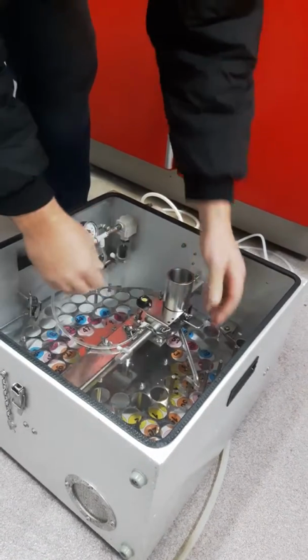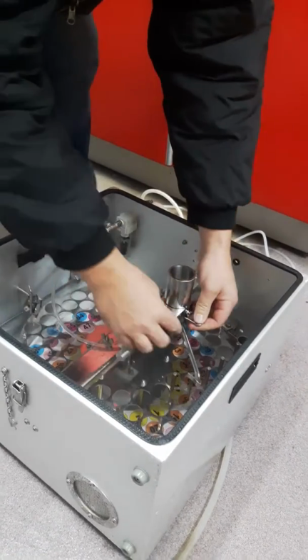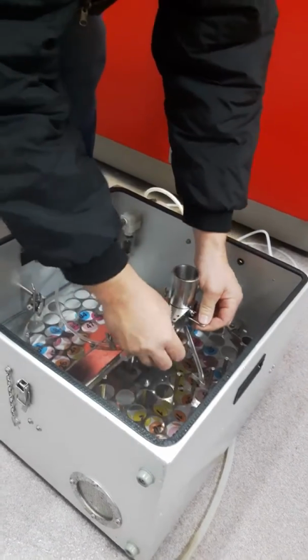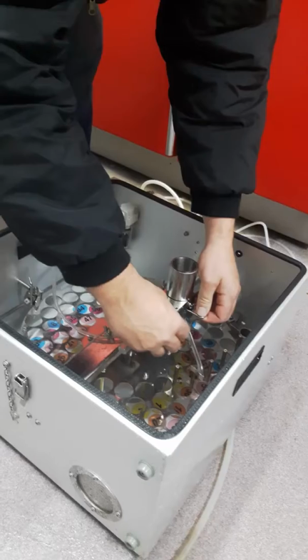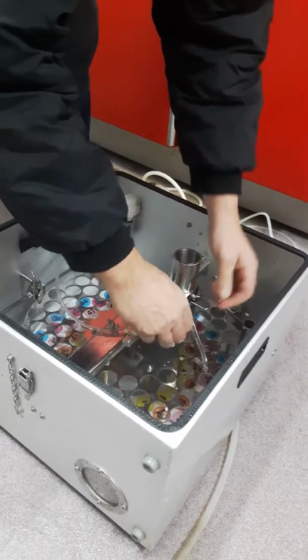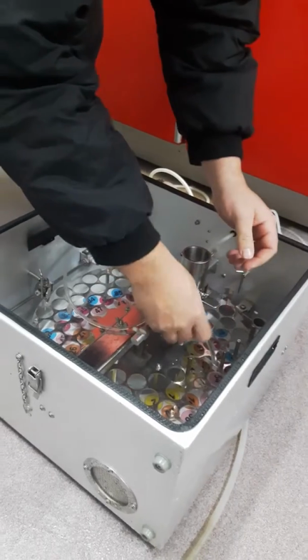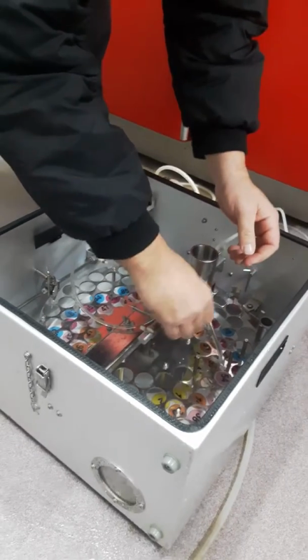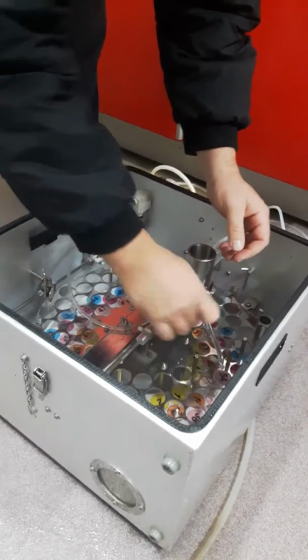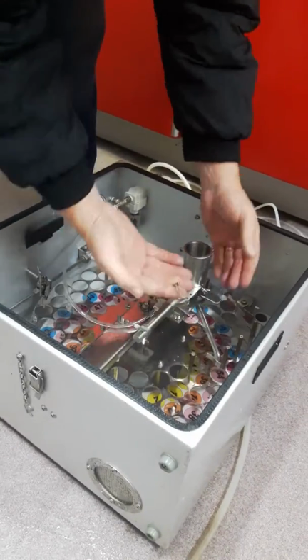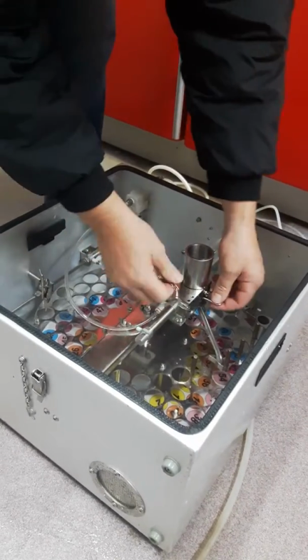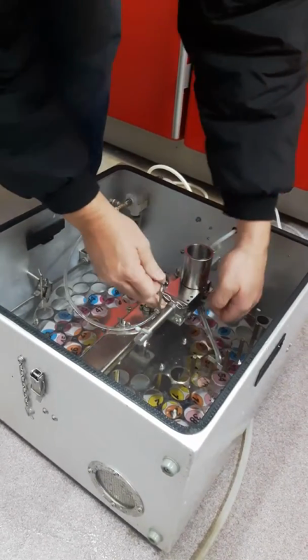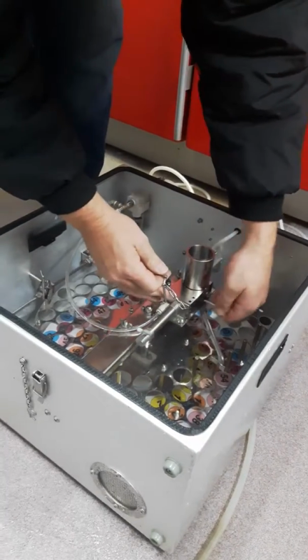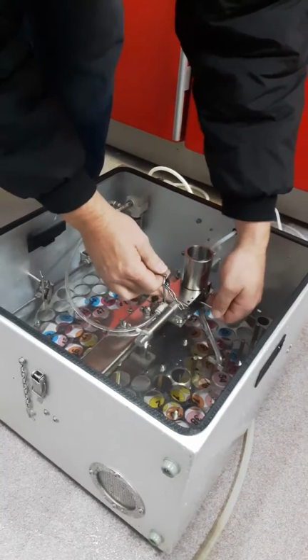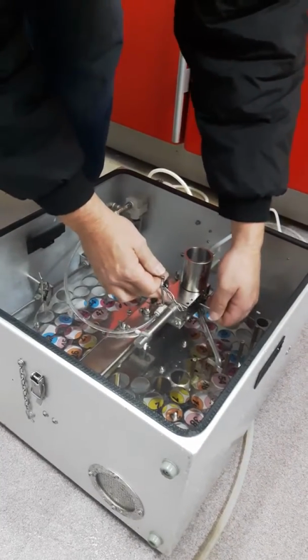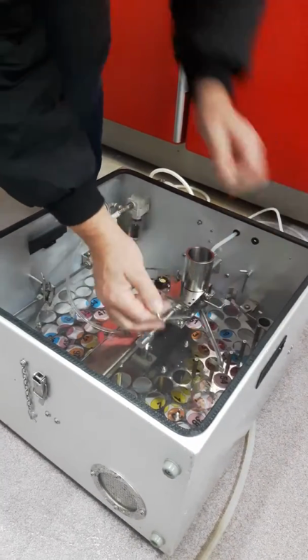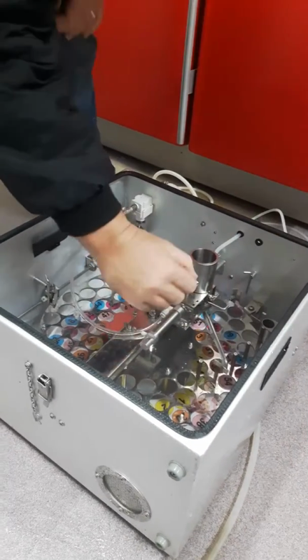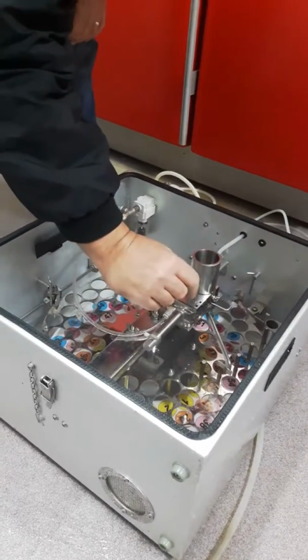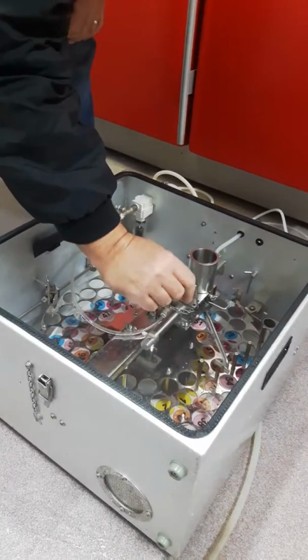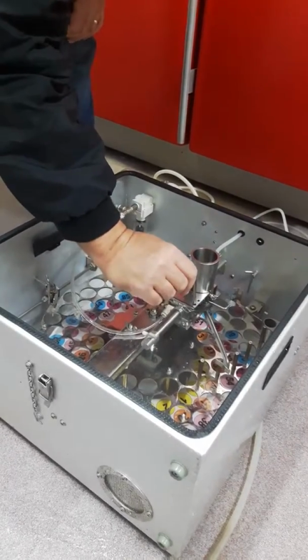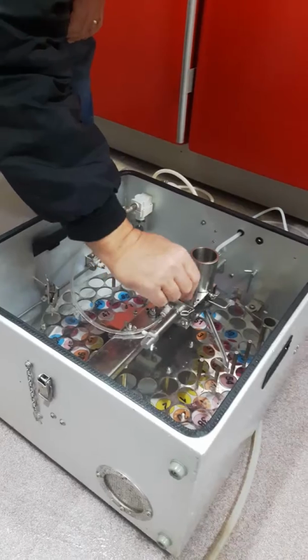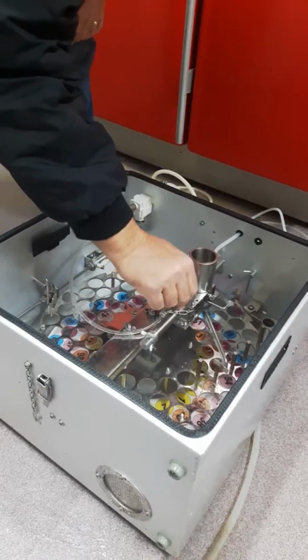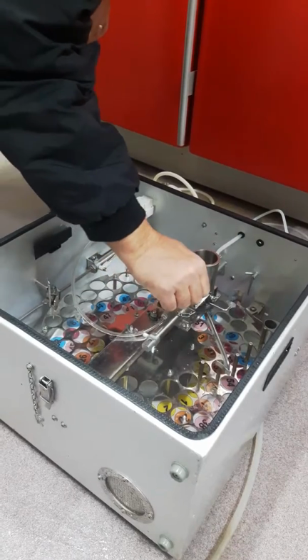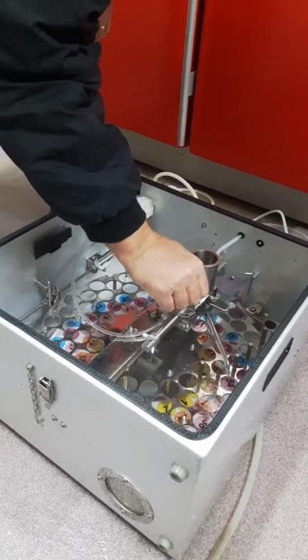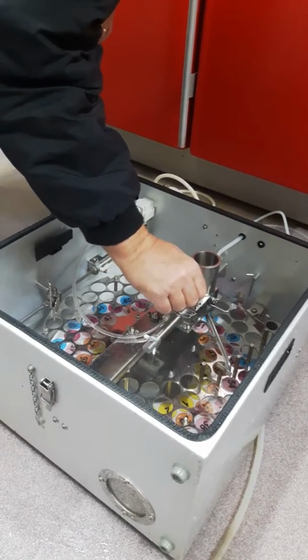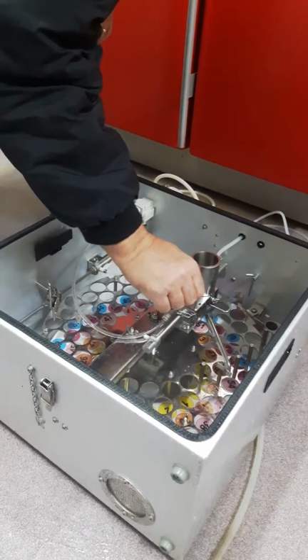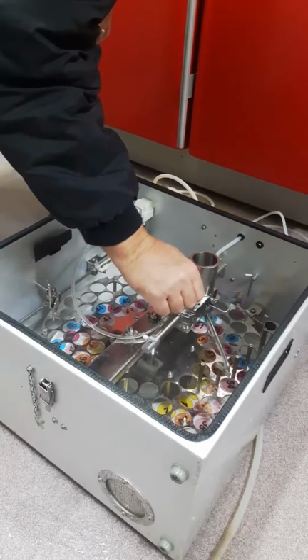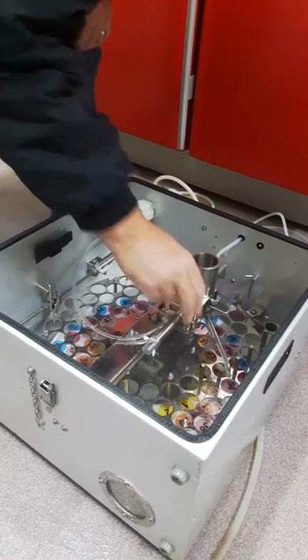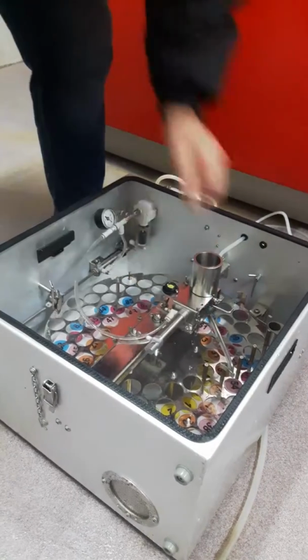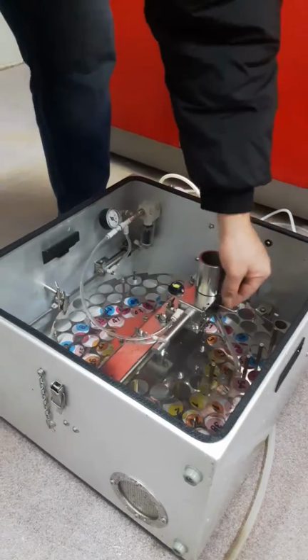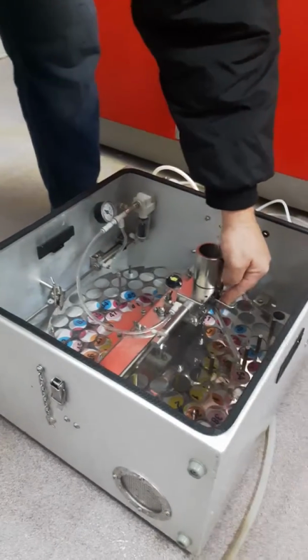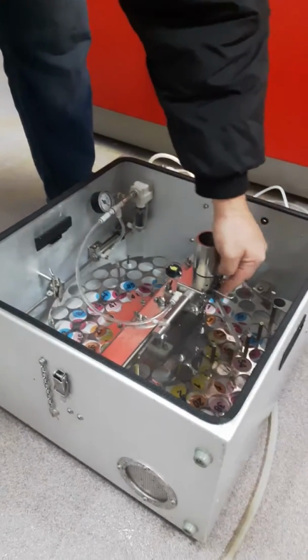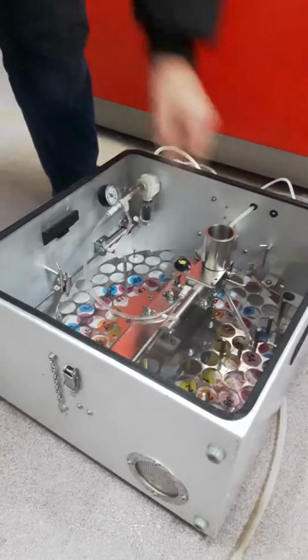We want to make sure this pin here is pulled out so this is free to move back and forth. We can just set it back in the back position here, making sure this is still free.